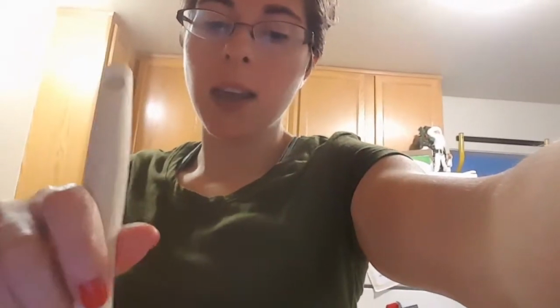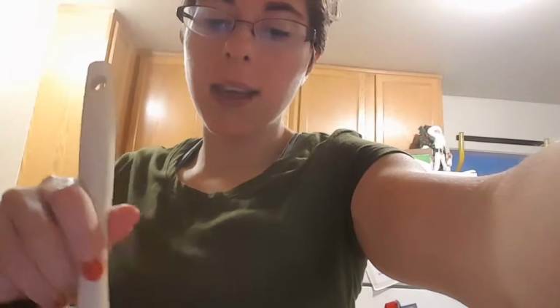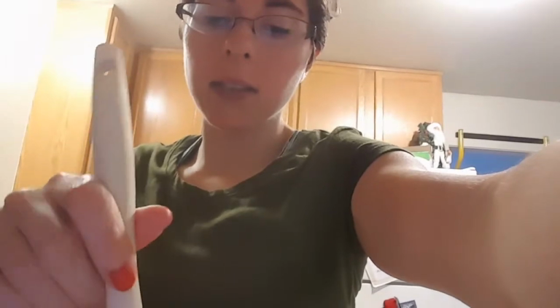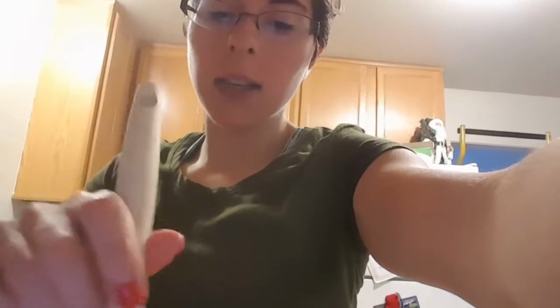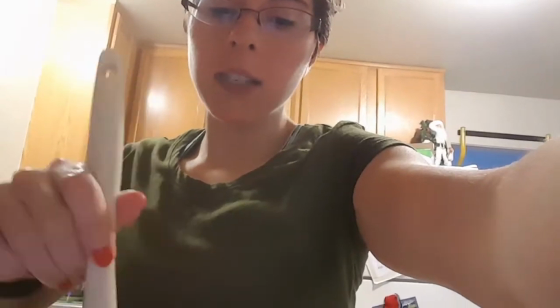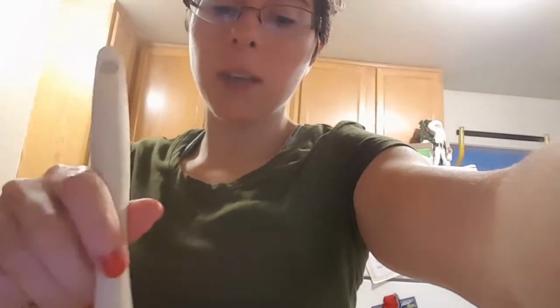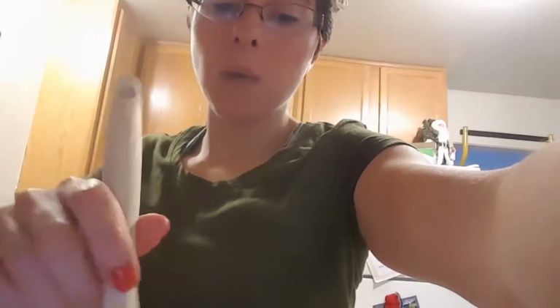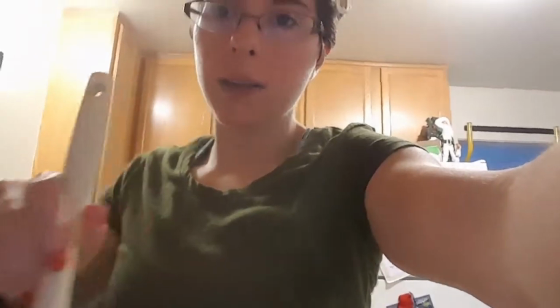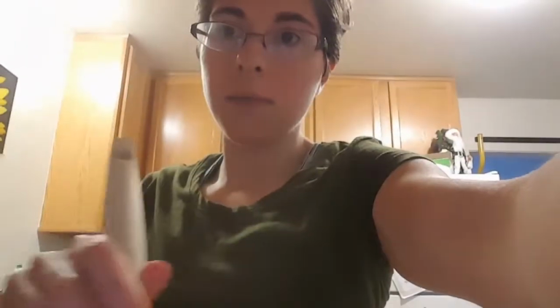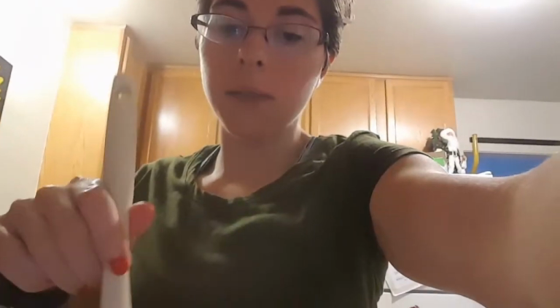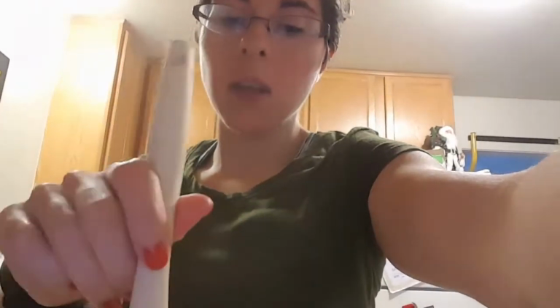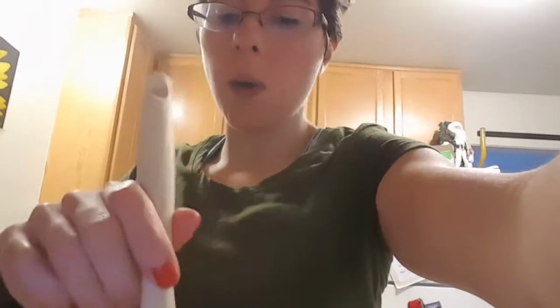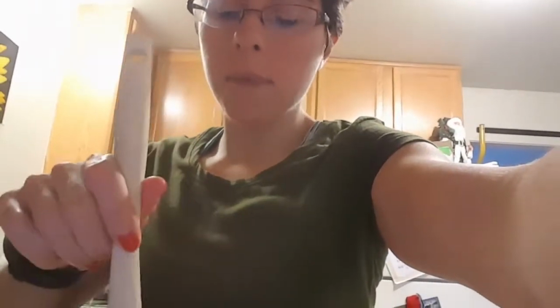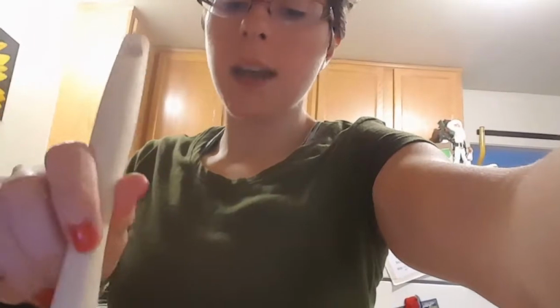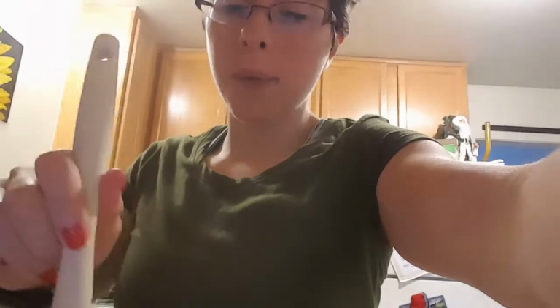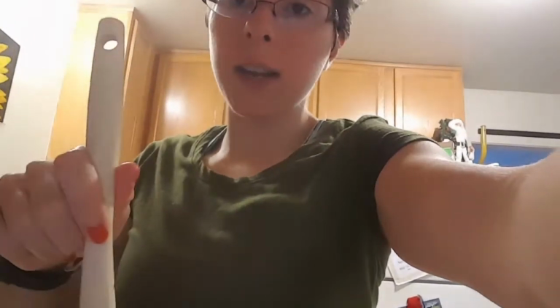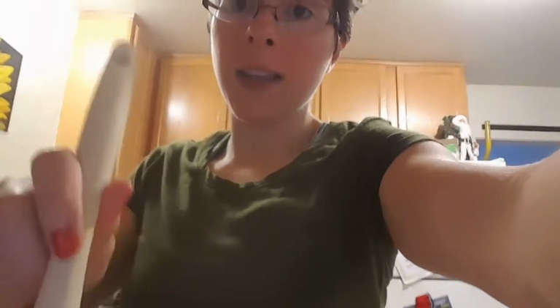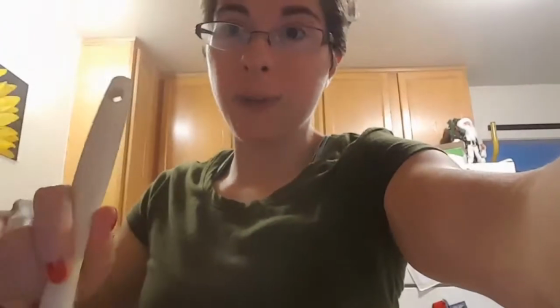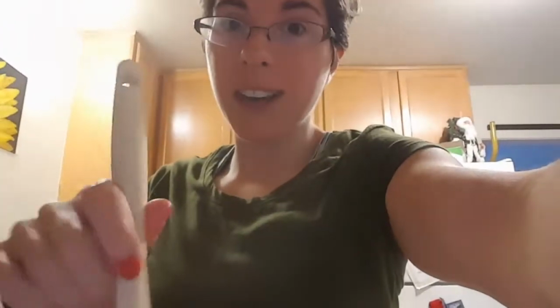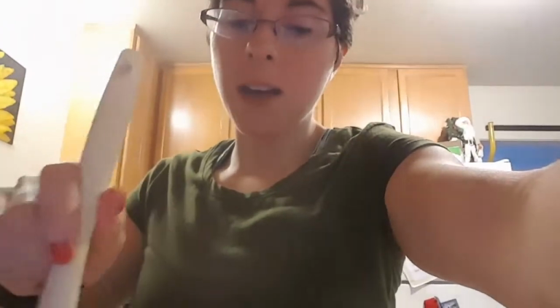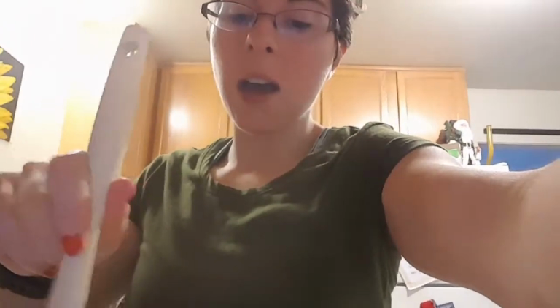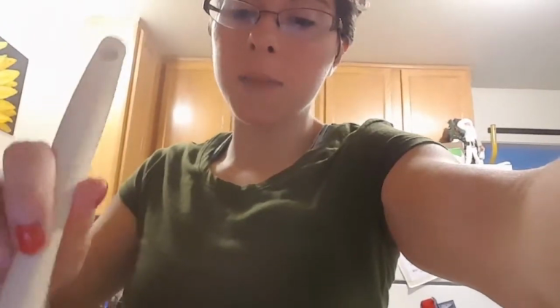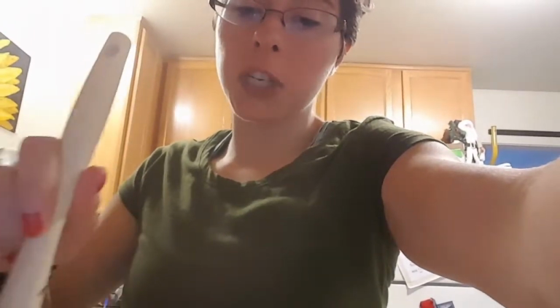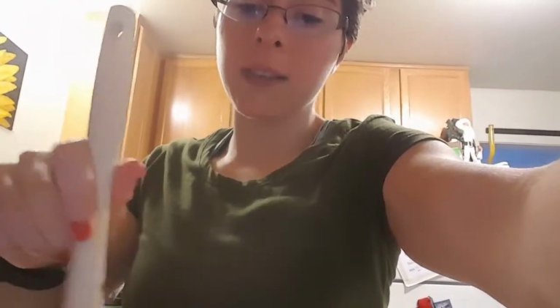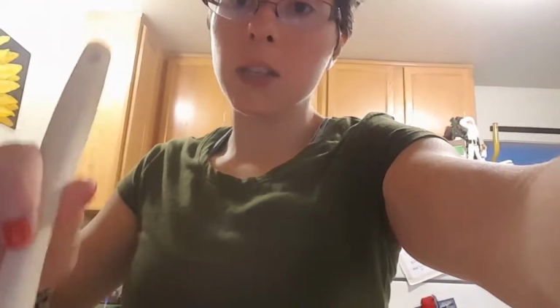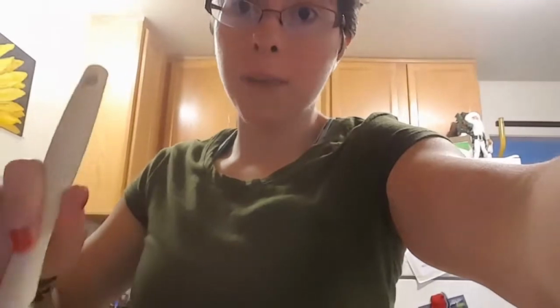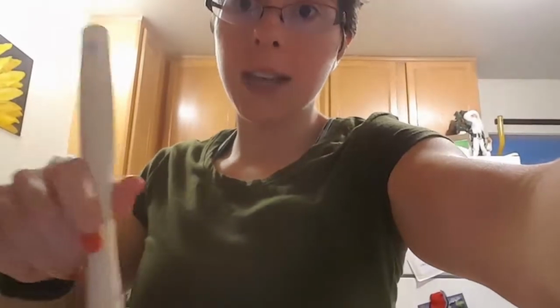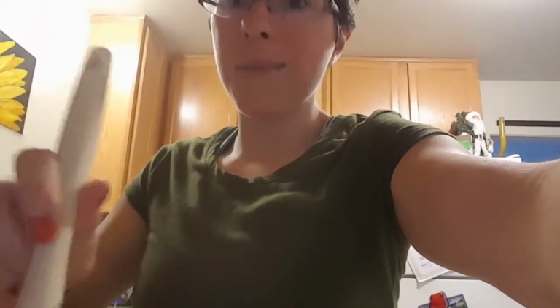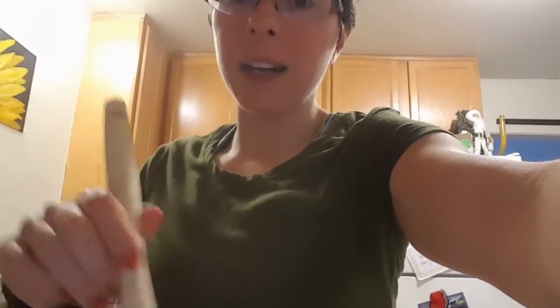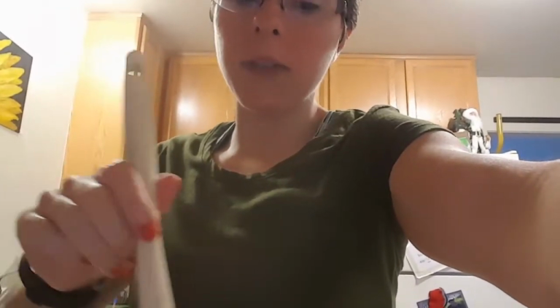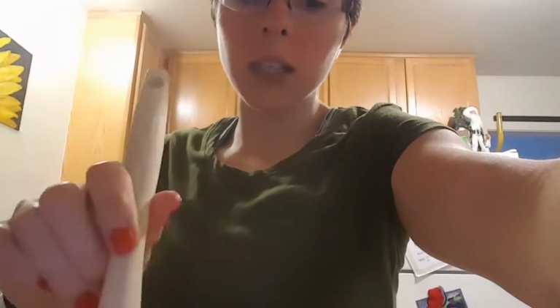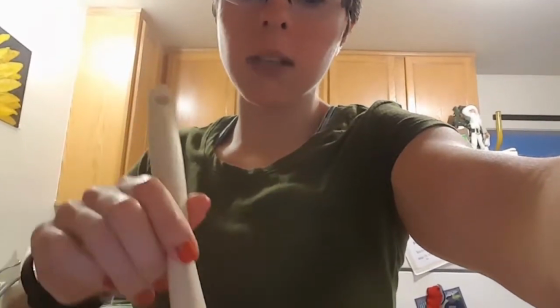And that is seriously the recipe: one ounce butter, one cup heavy whipping cream, three fourths of a cup of parmesan cheese, and salt and pepper to taste. I might add a little bit of garlic to this as well.